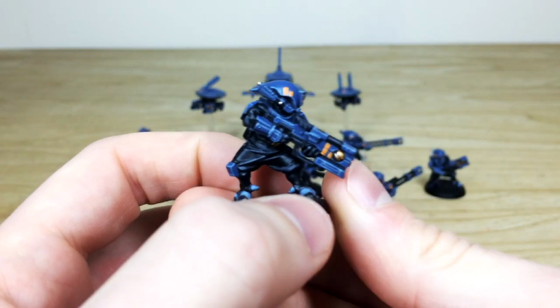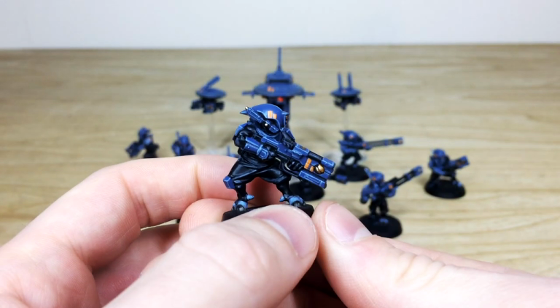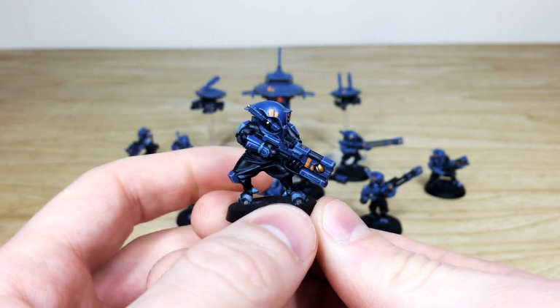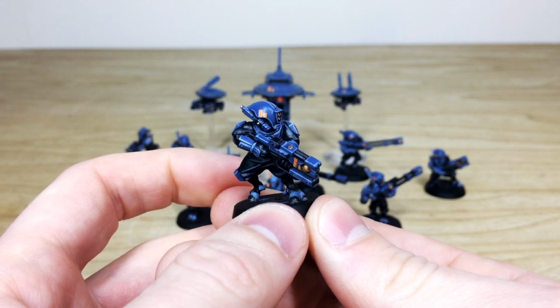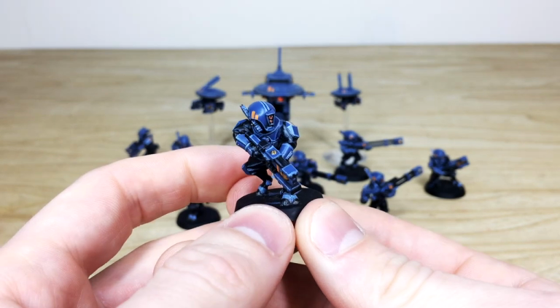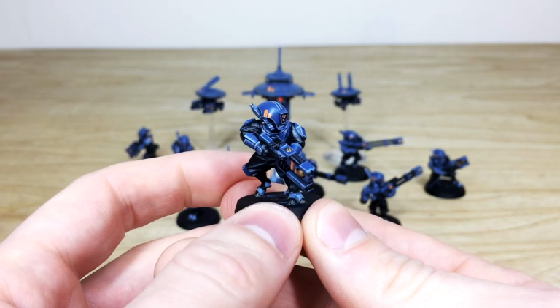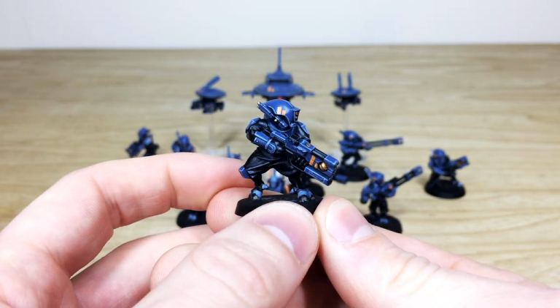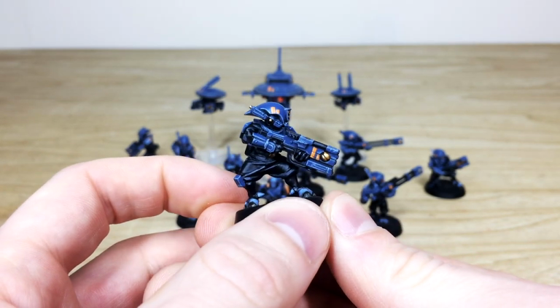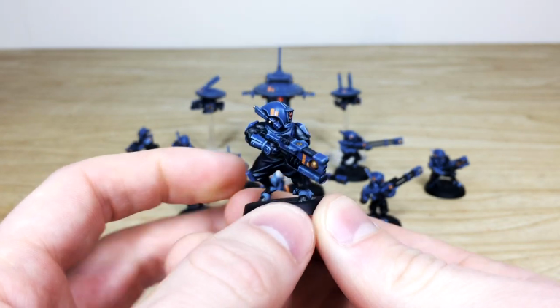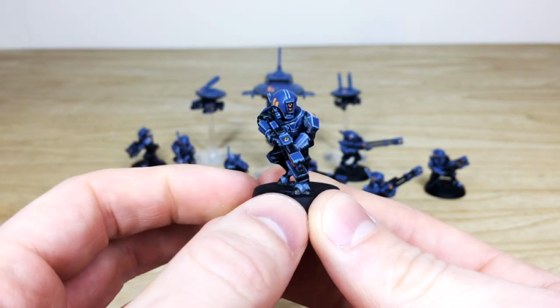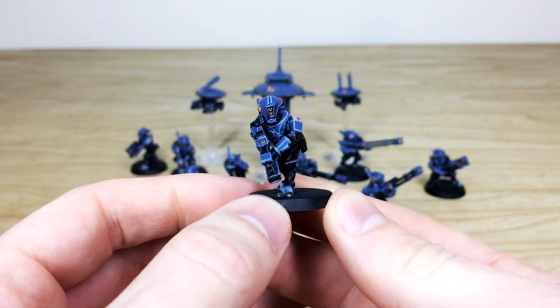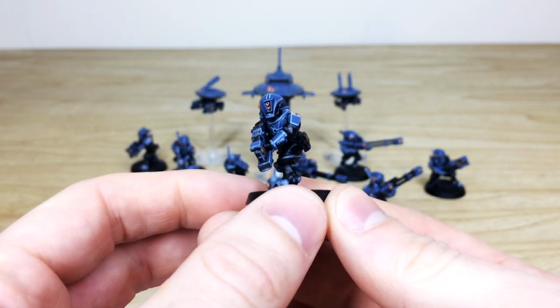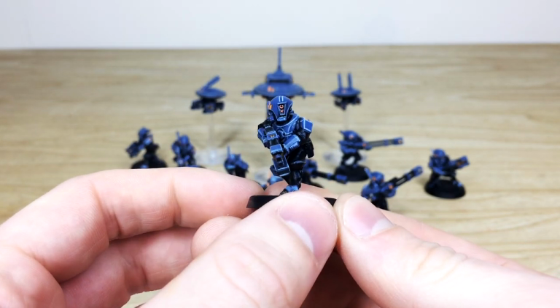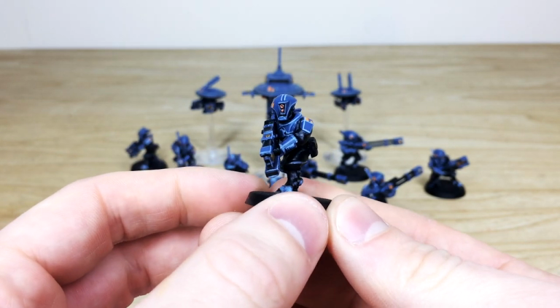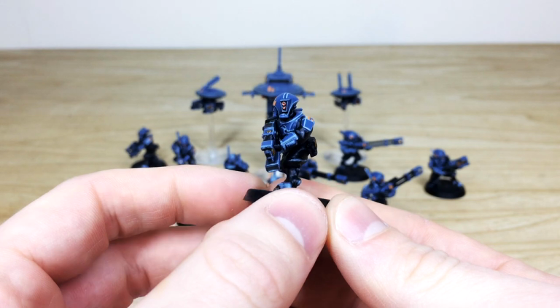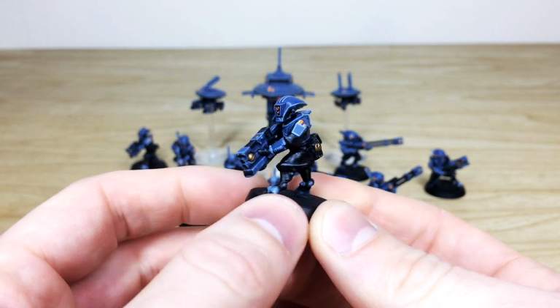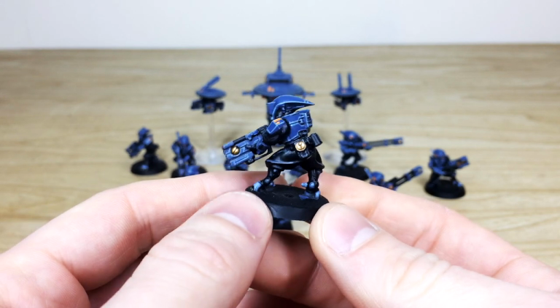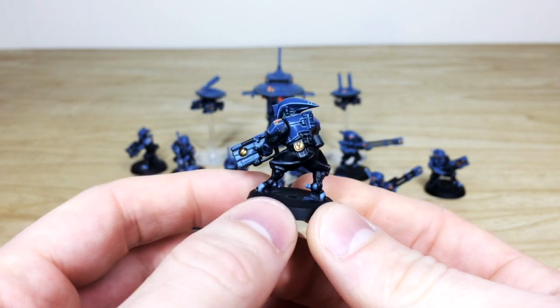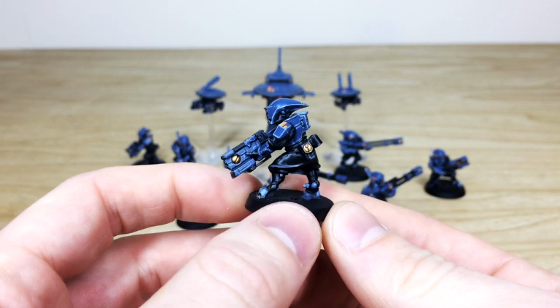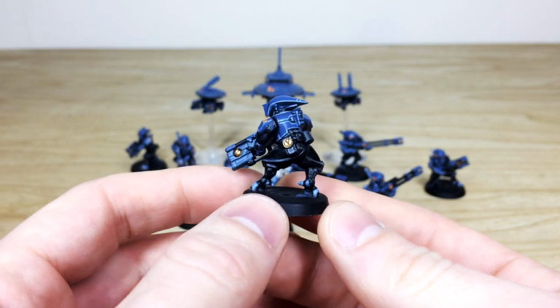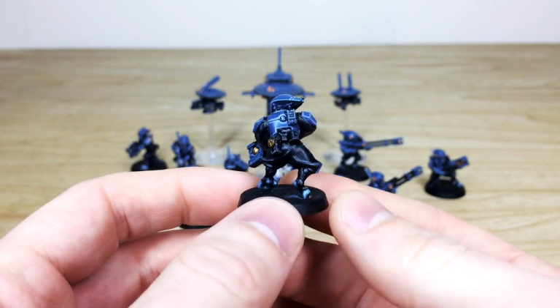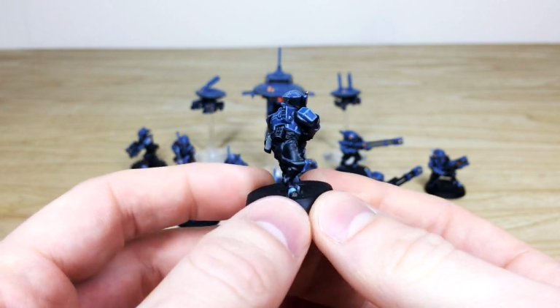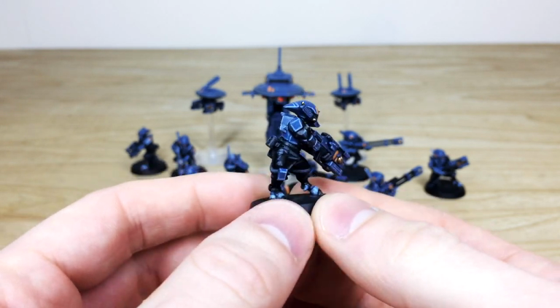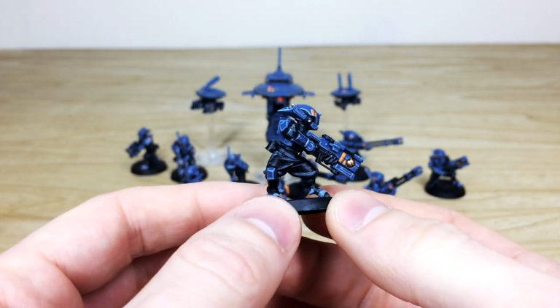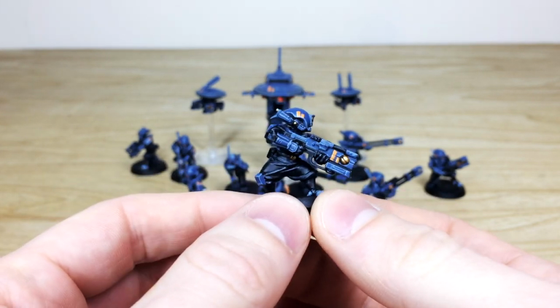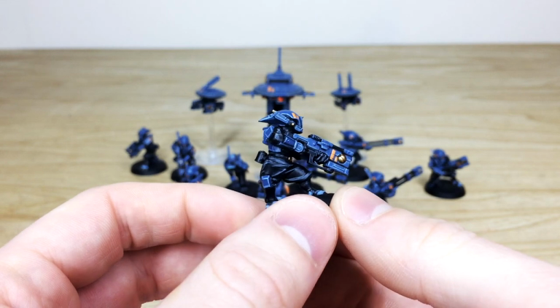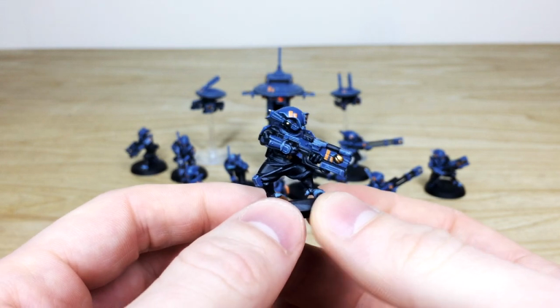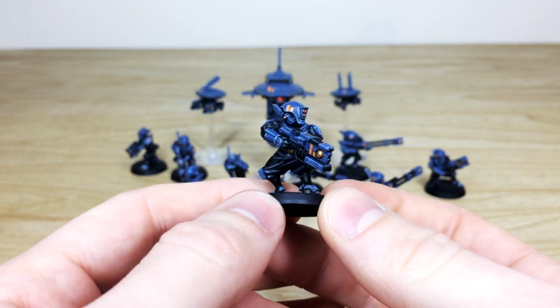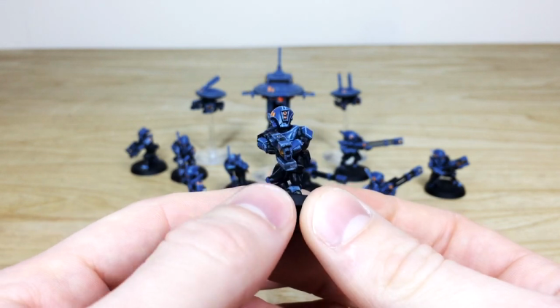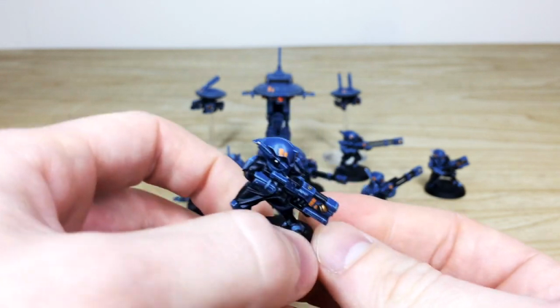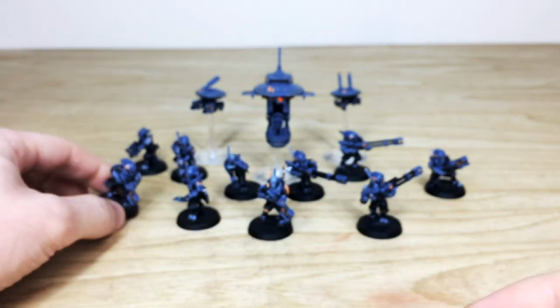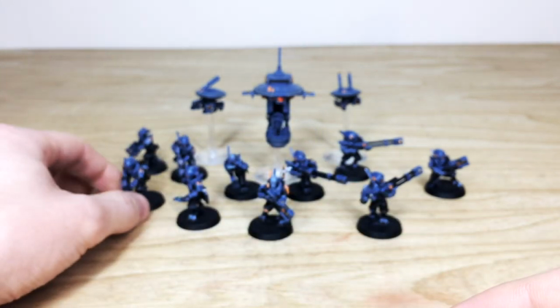Next up, pulling forward some of the regular Pathfinders — you can see those freehand sept markings done on the gun and also on the helmet. All the little lenses and everything fully painted in a lovely pristine fashion, with really sharp highlighting that Keith executes really nicely.